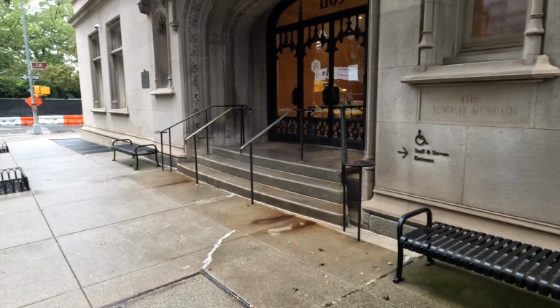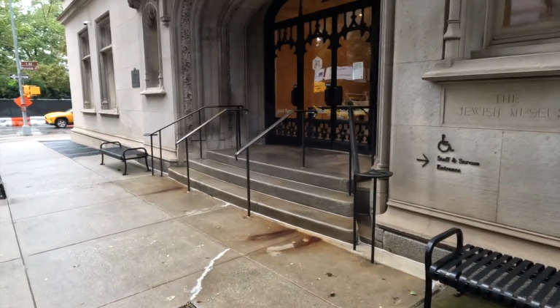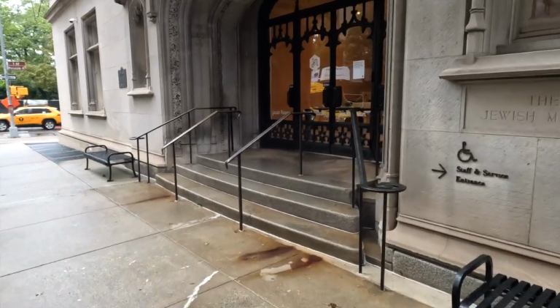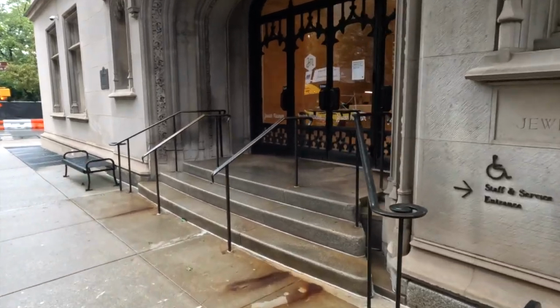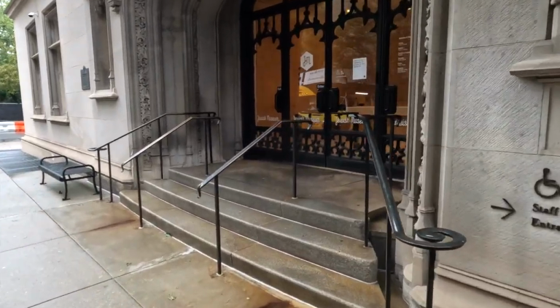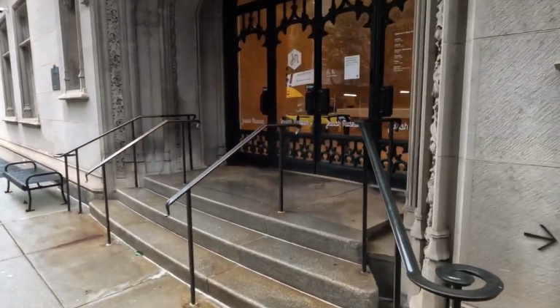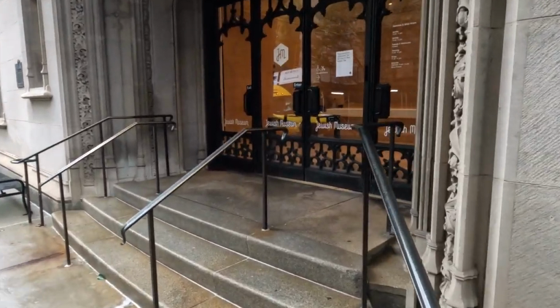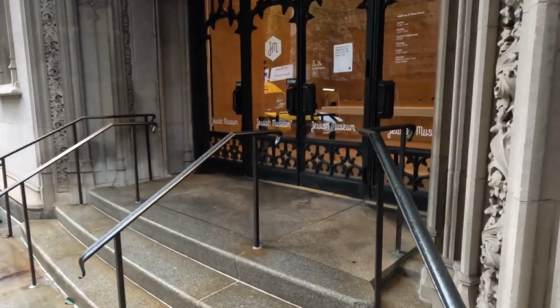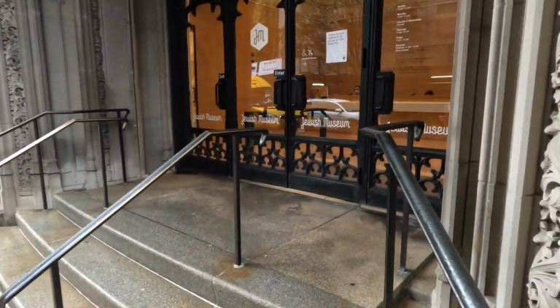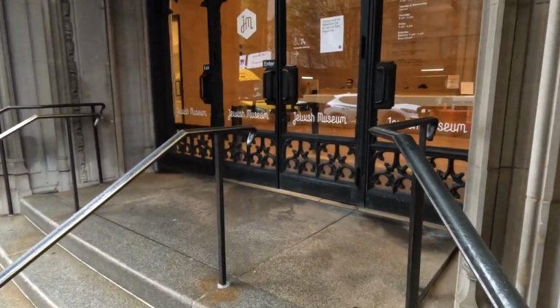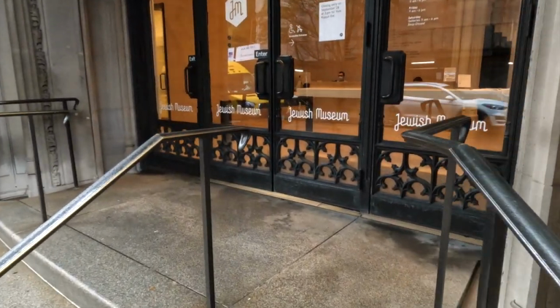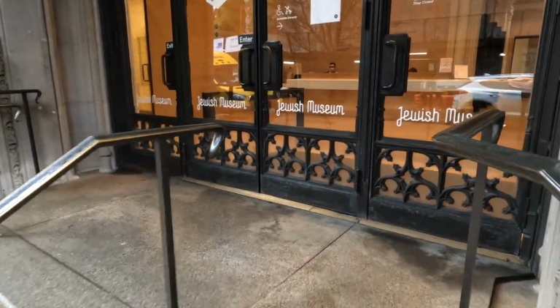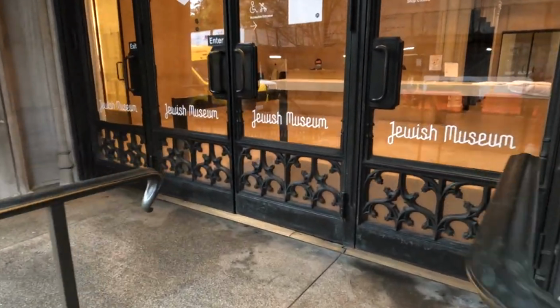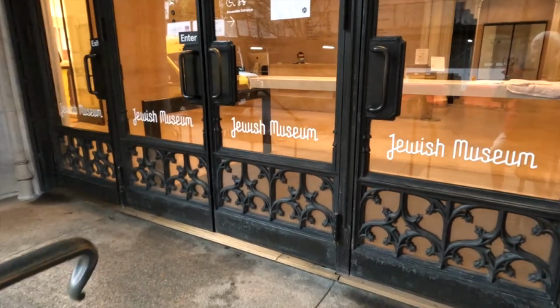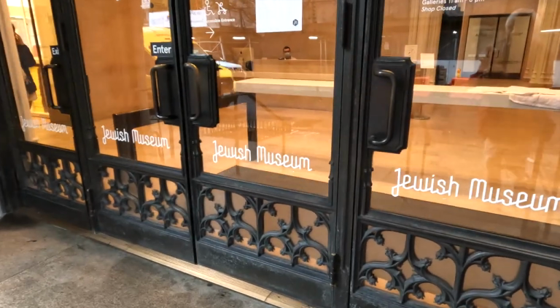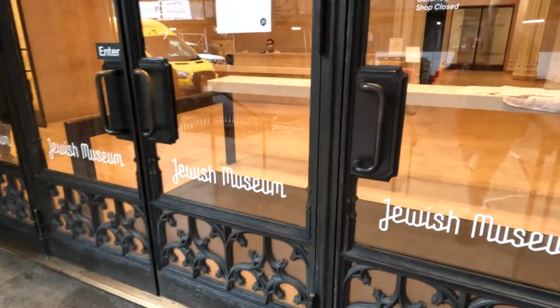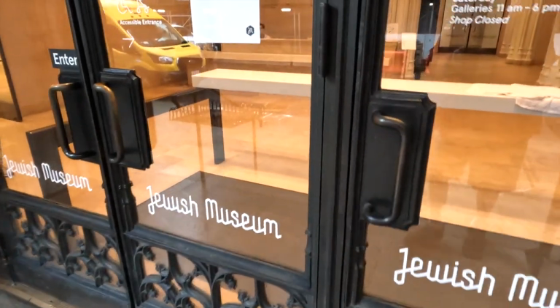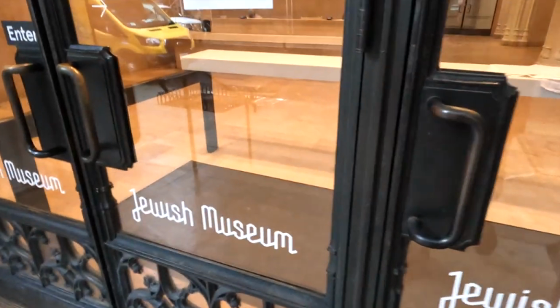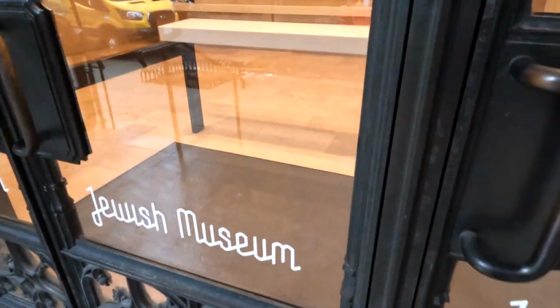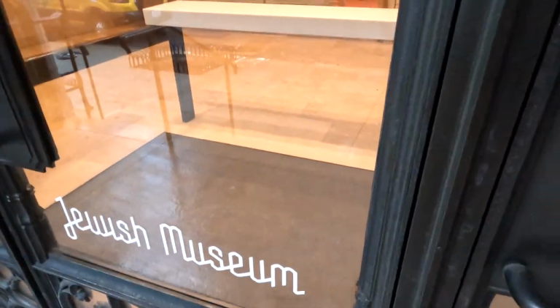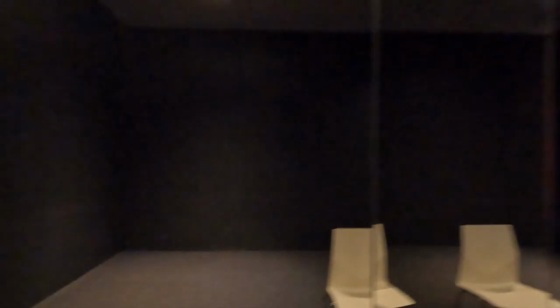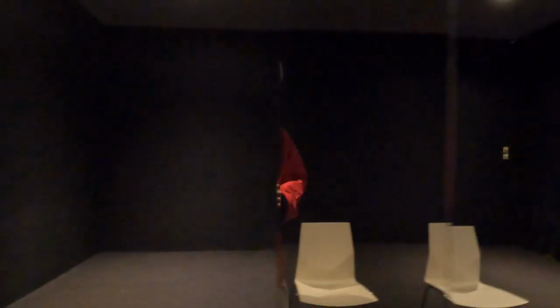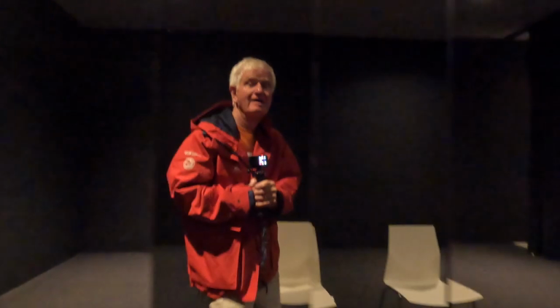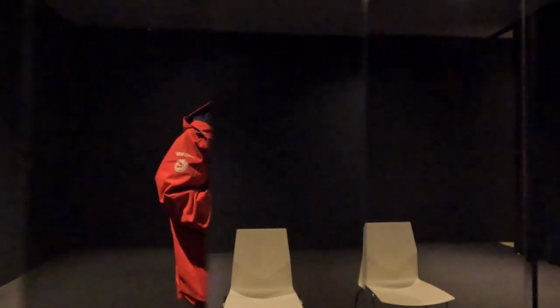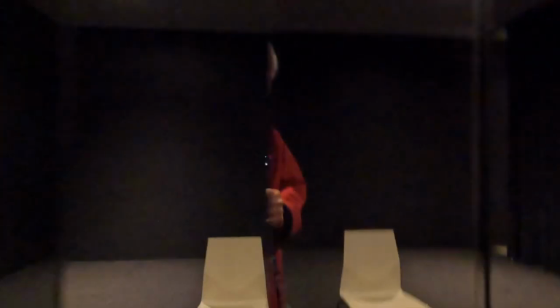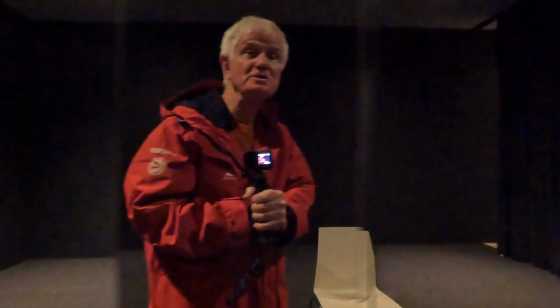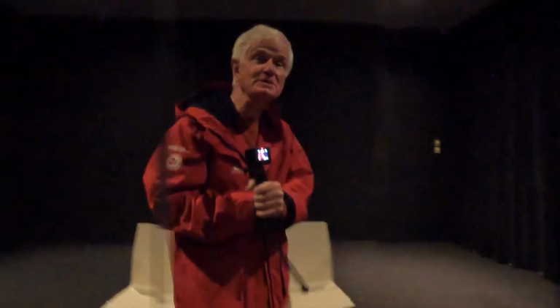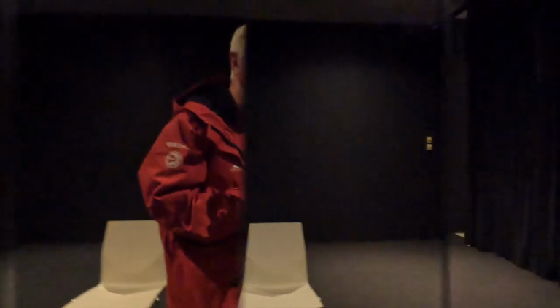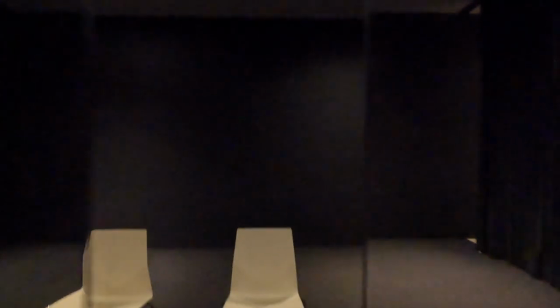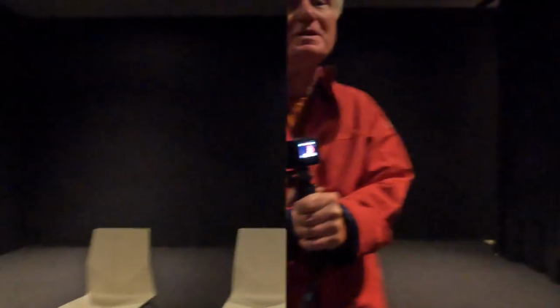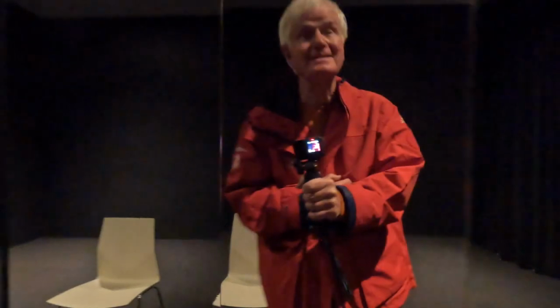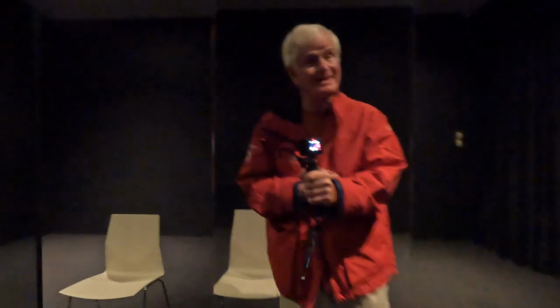The museum contains 30,000 objects, many historic and many surprising. And here are the top 15 paintings and sculpture.